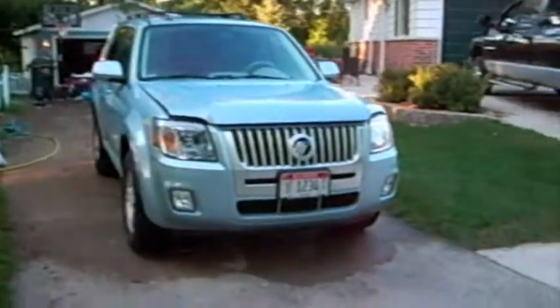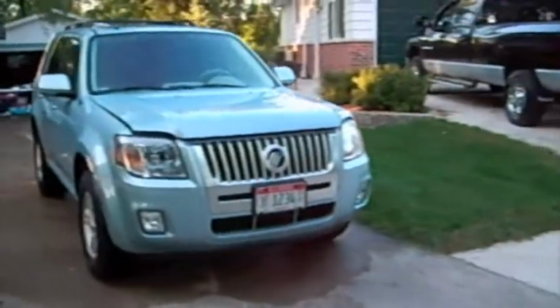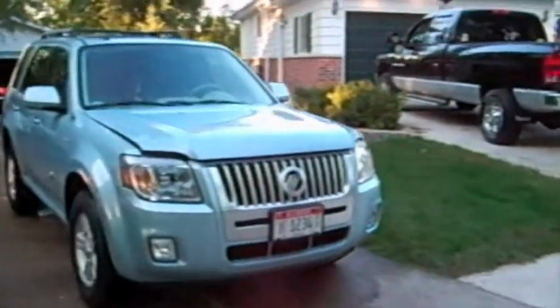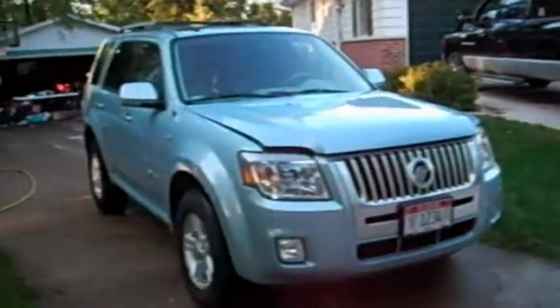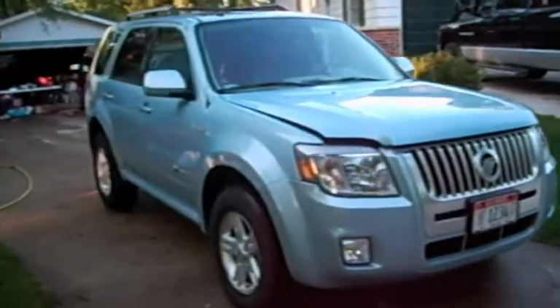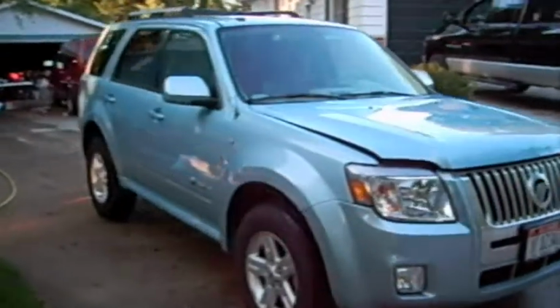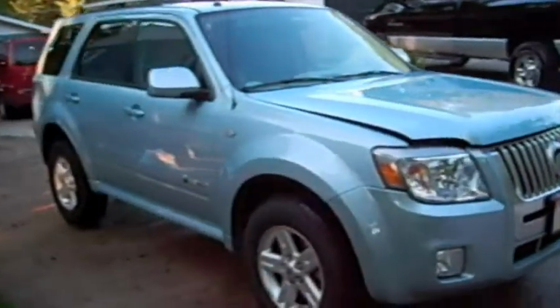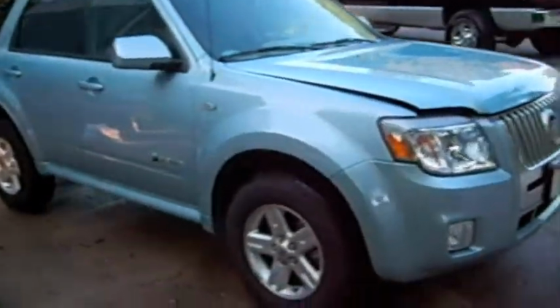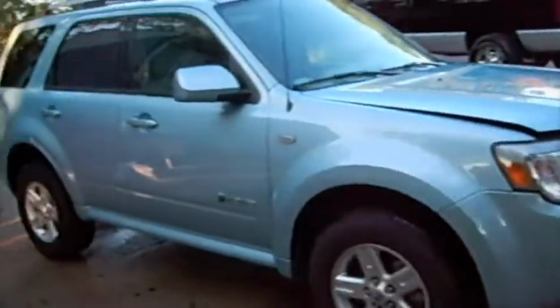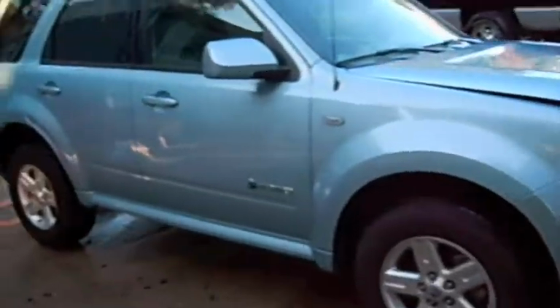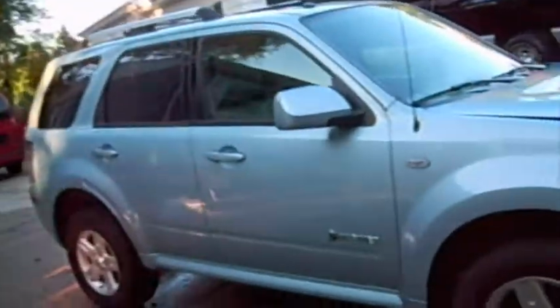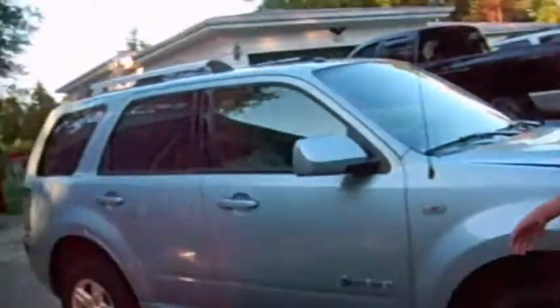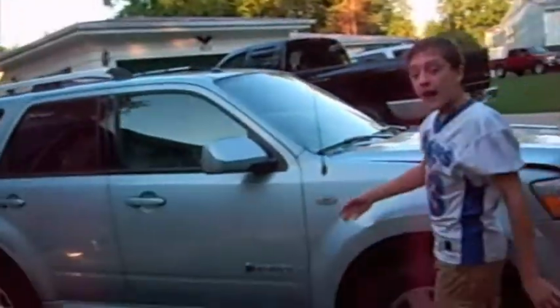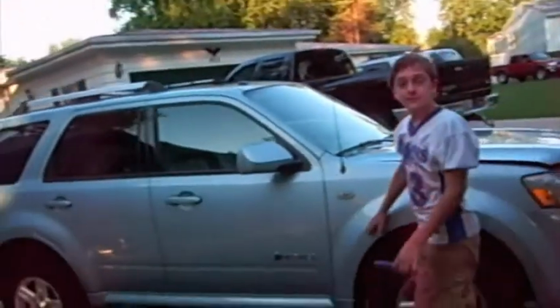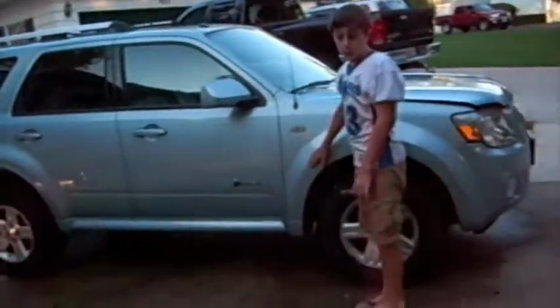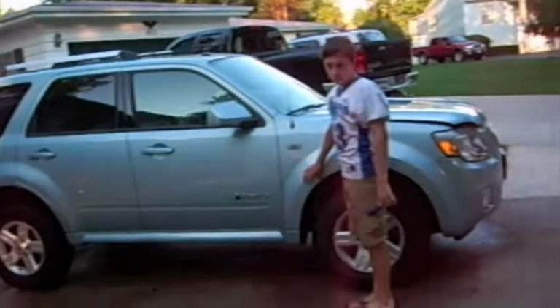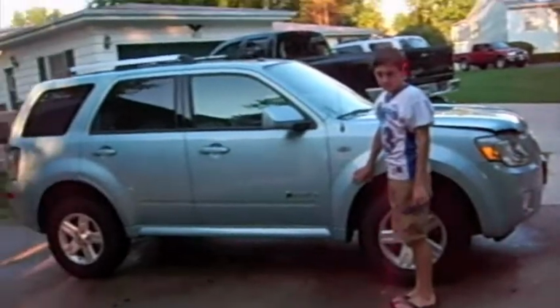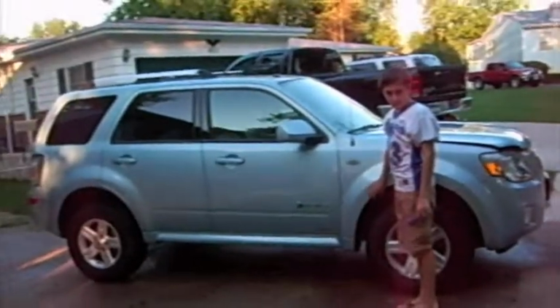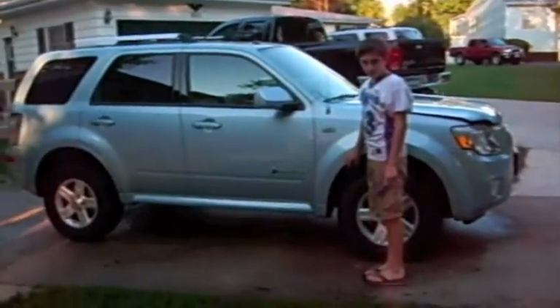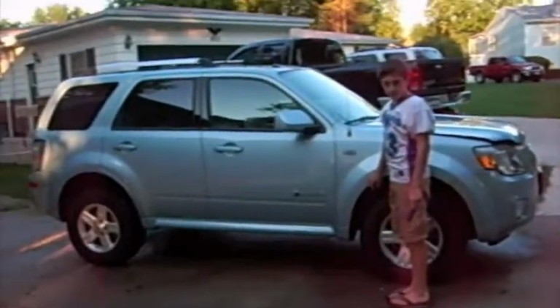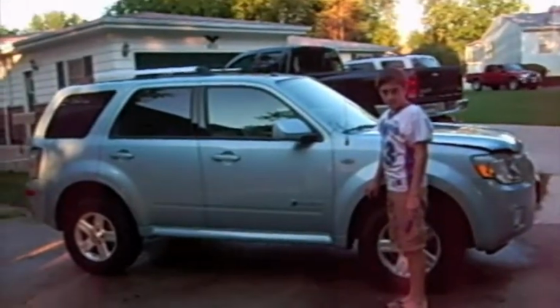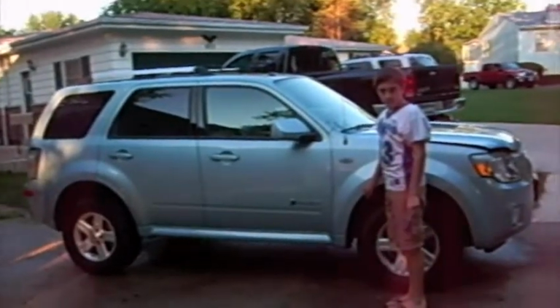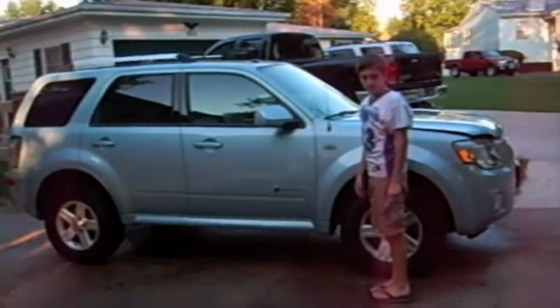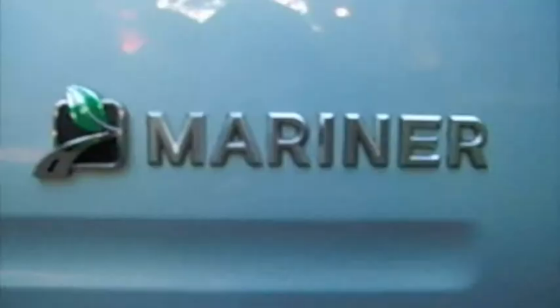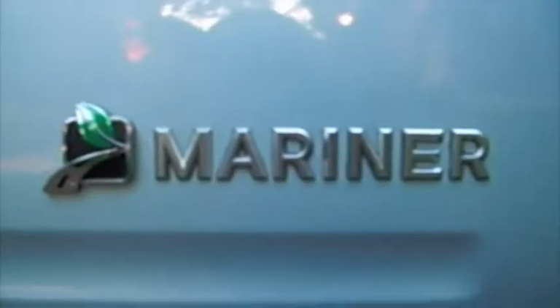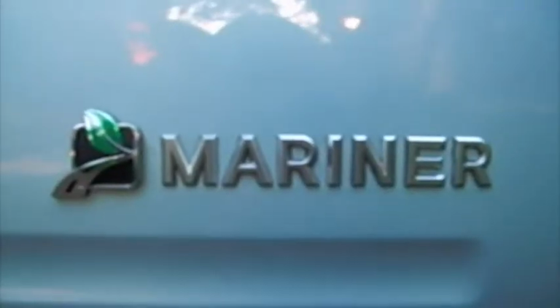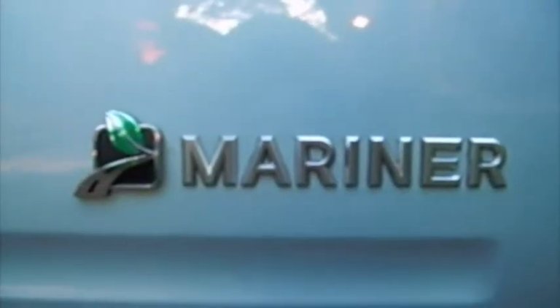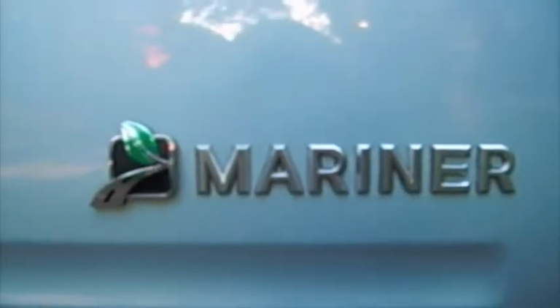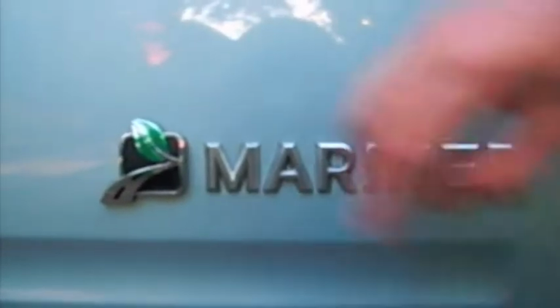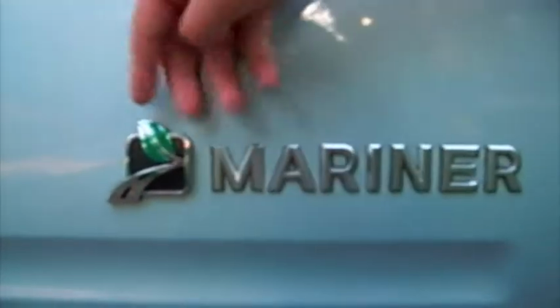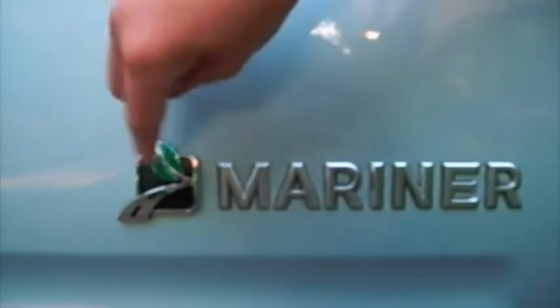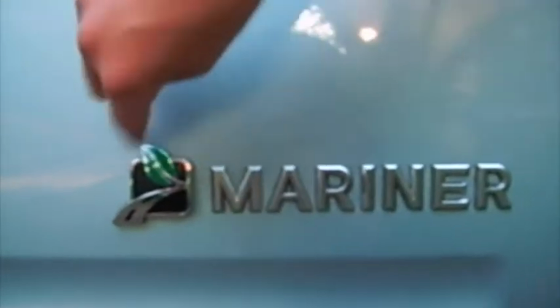Here's the Mercury Mariner. The color is an ice blue. And here, to prove it's a hybrid, it says Mariner with the hybrid sign.